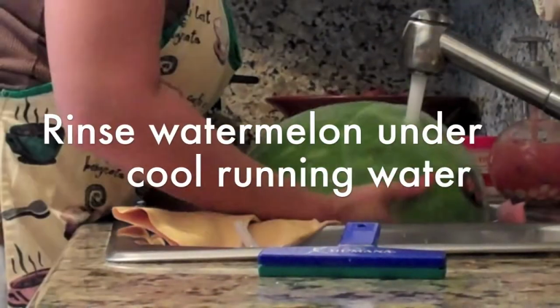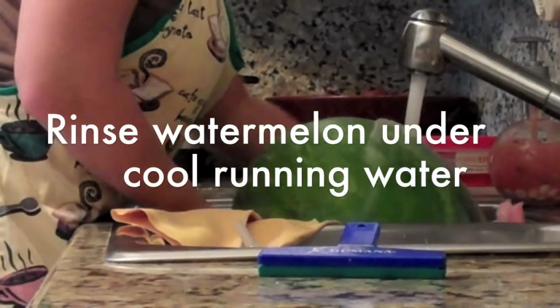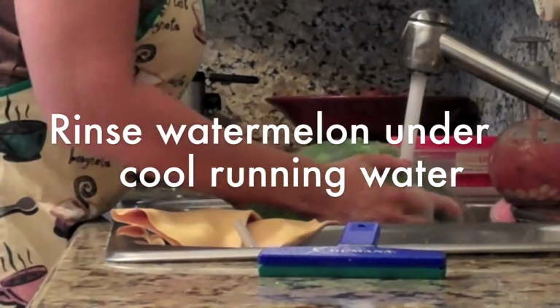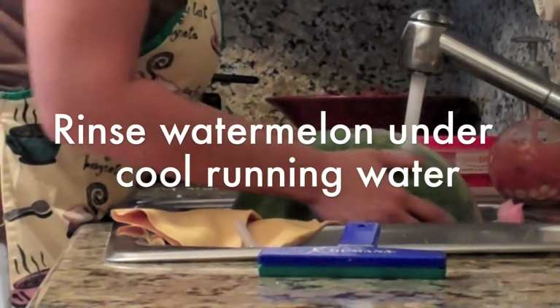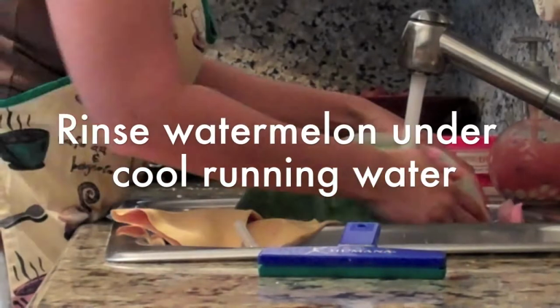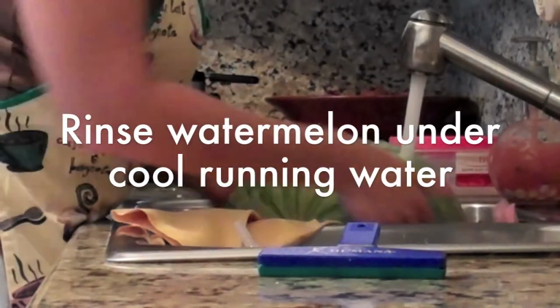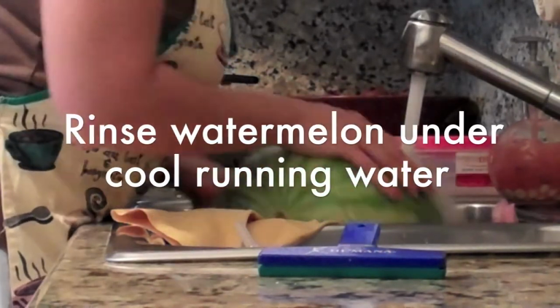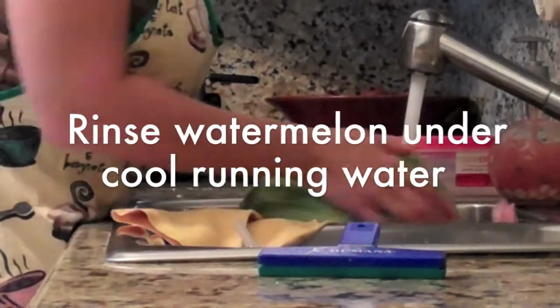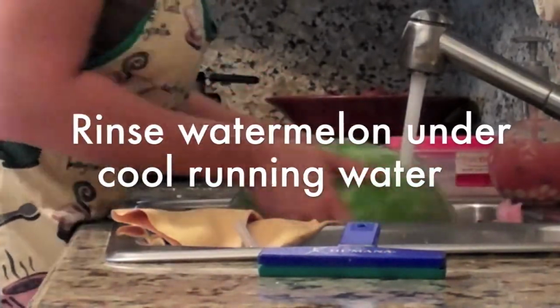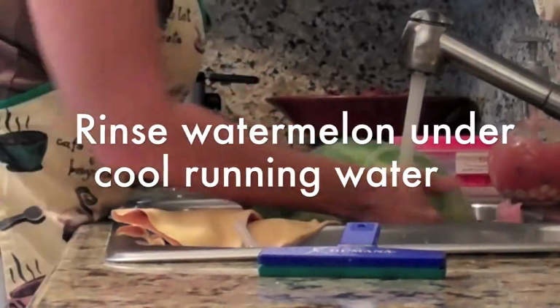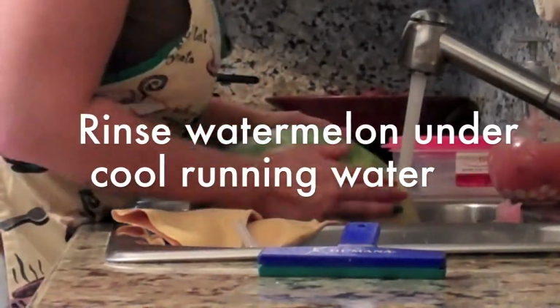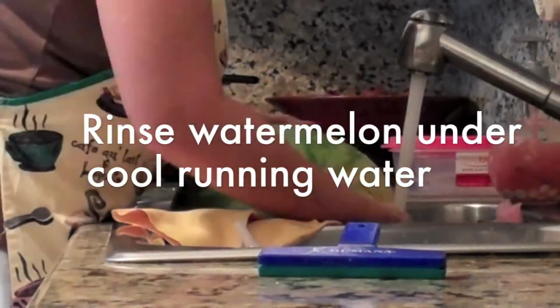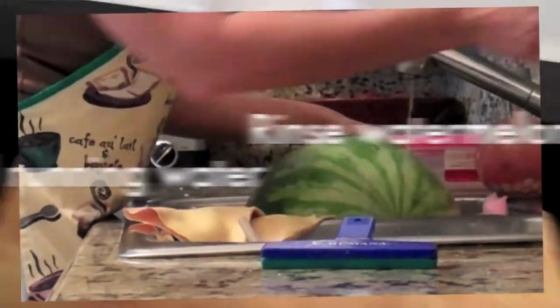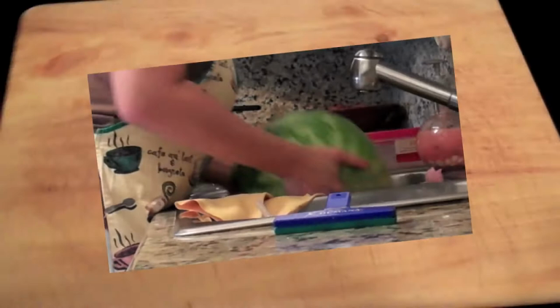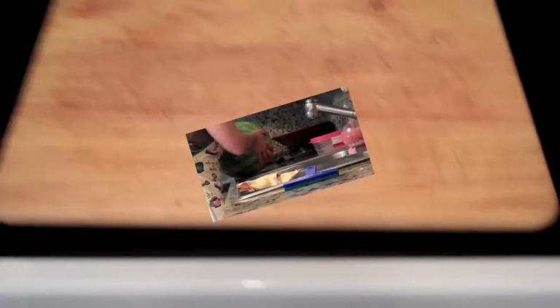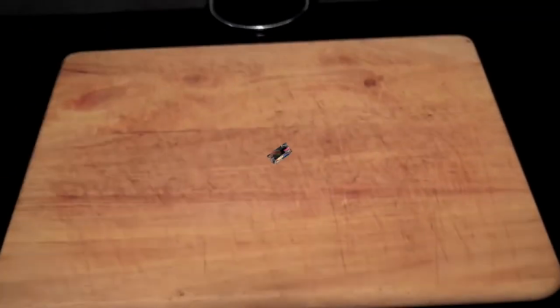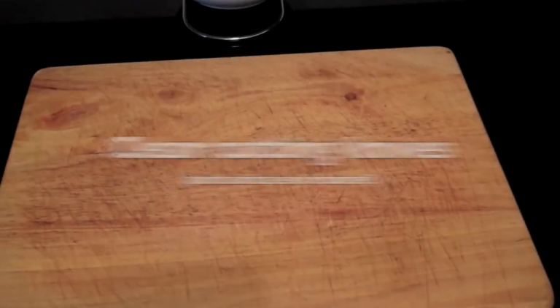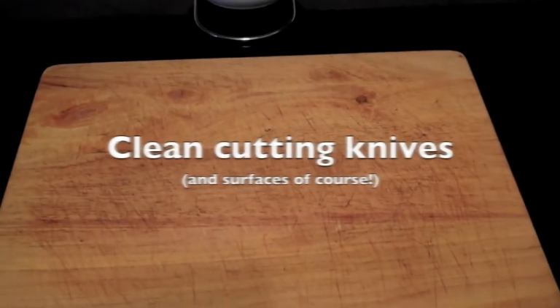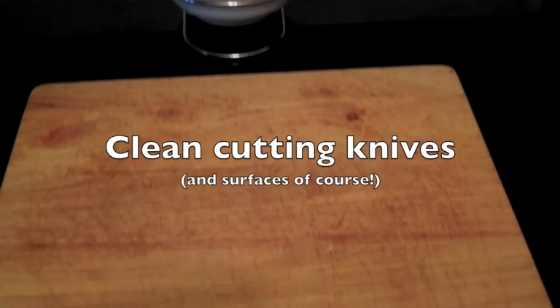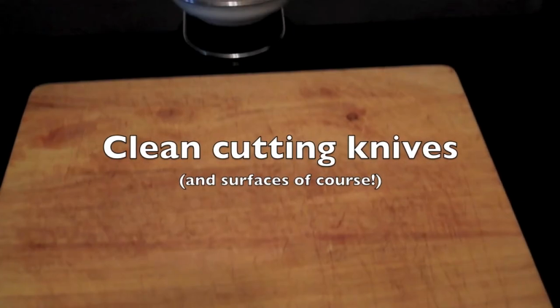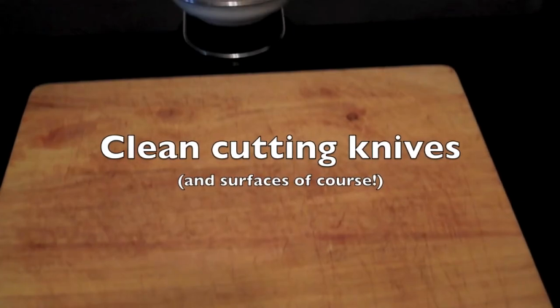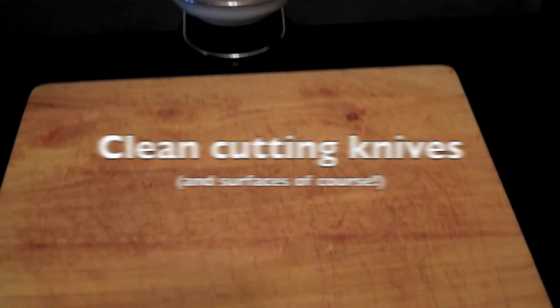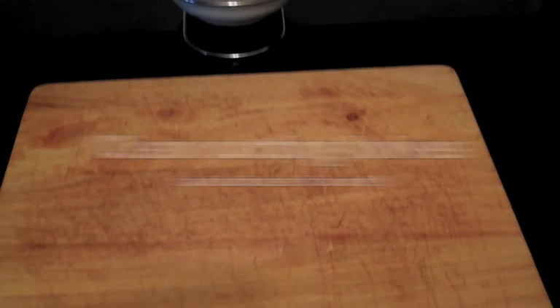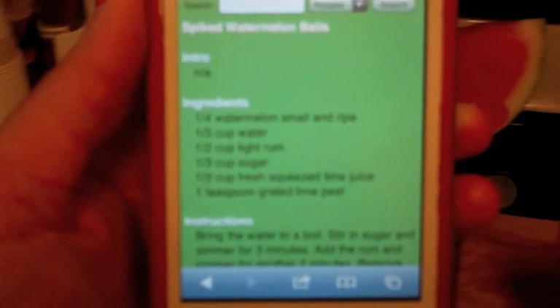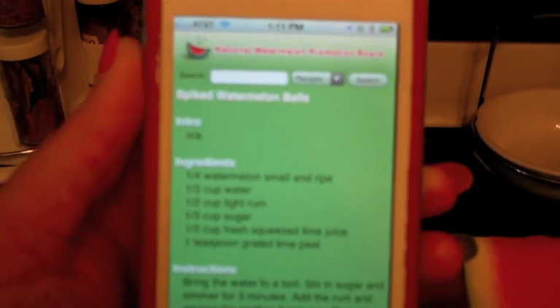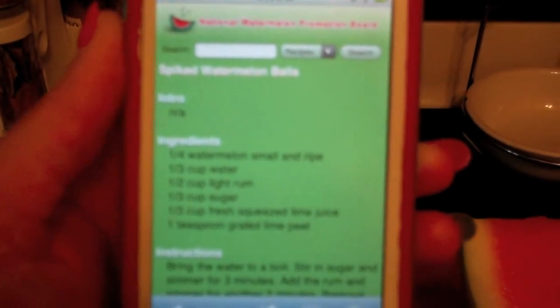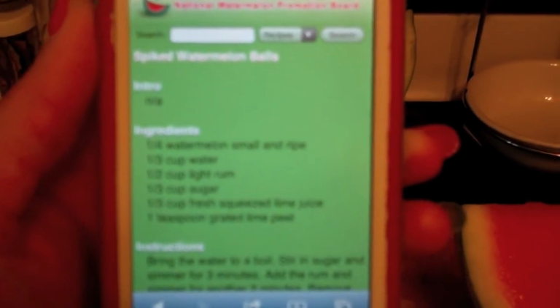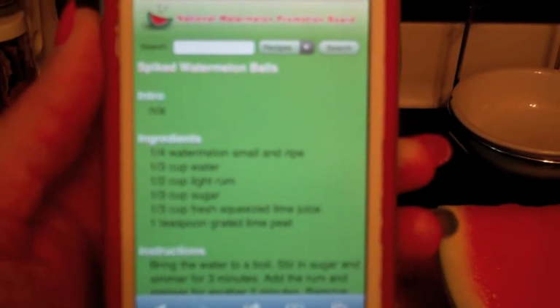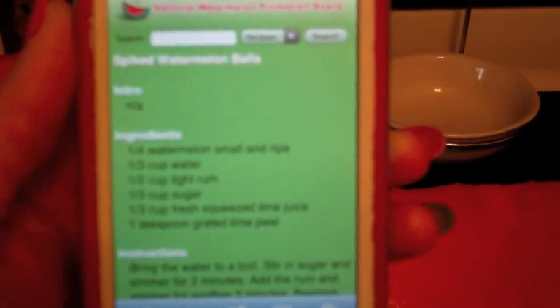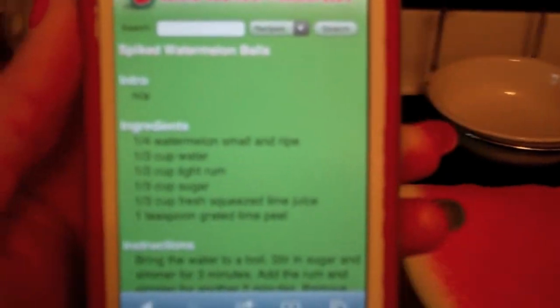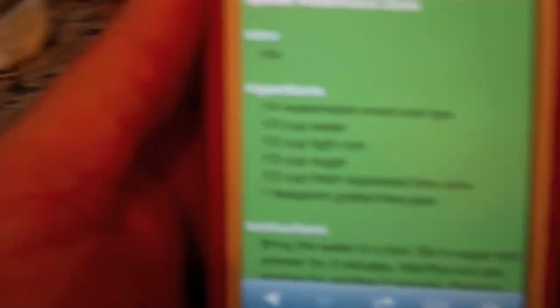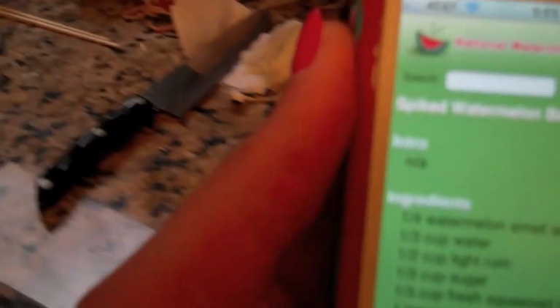Before you begin this recipe, please be sure that you have rinsed your watermelon off under cool running water and that you have clean cutting surfaces and cutting utensils. I am going to get the necessary items to make spiked watermelon balls.